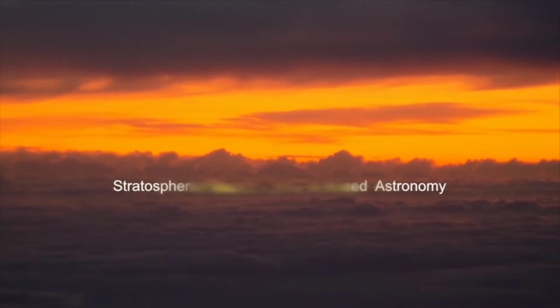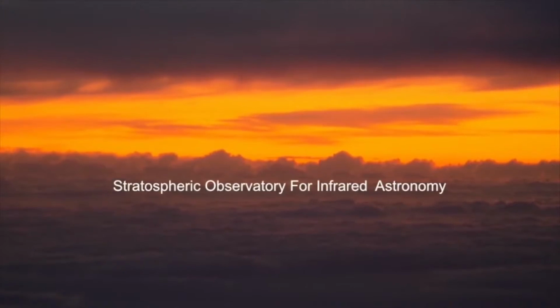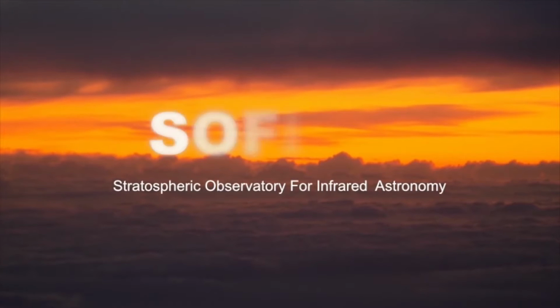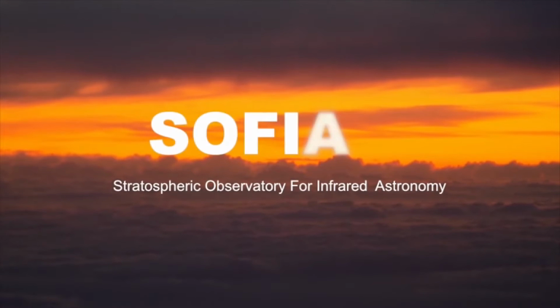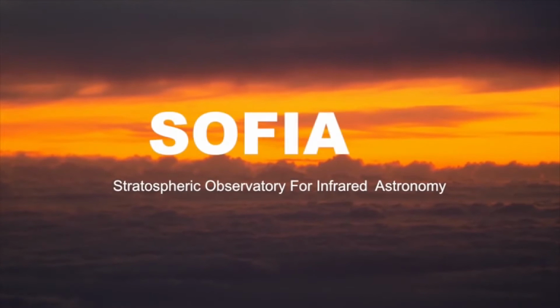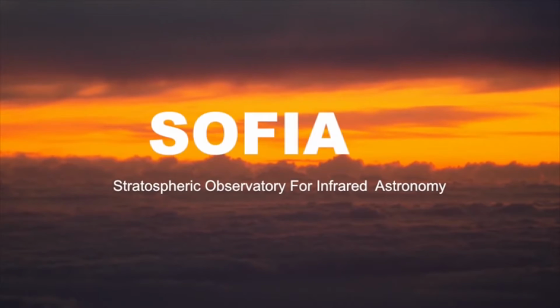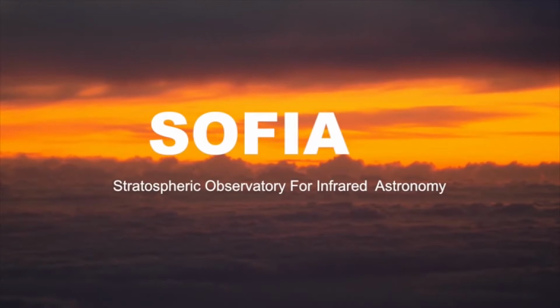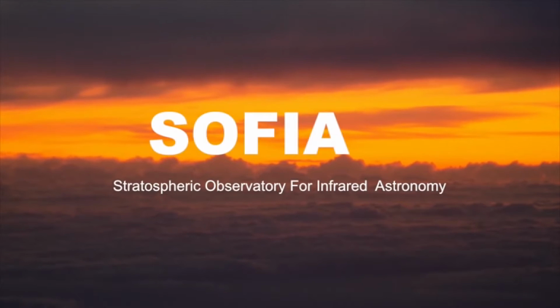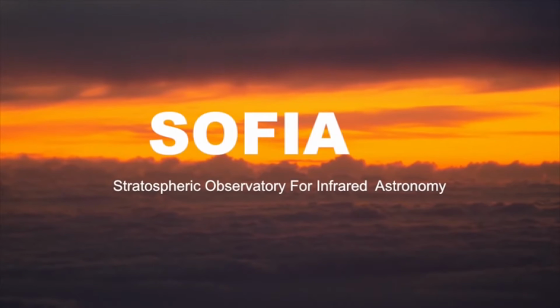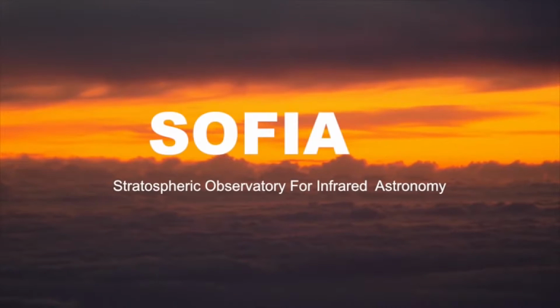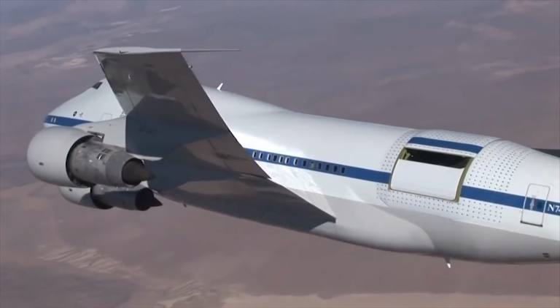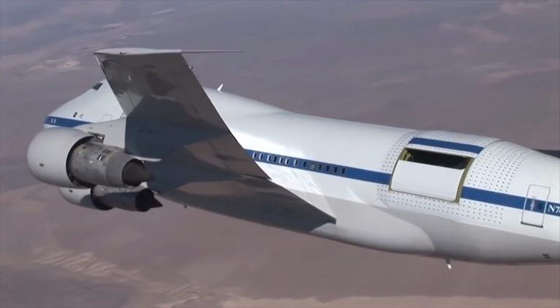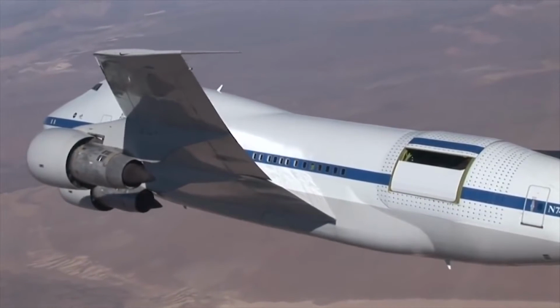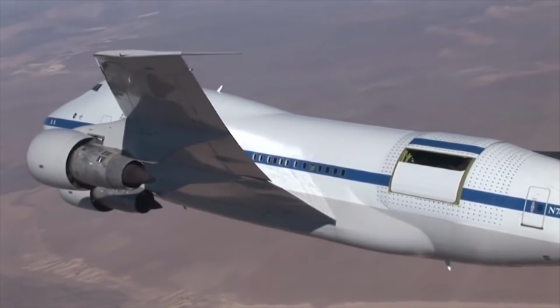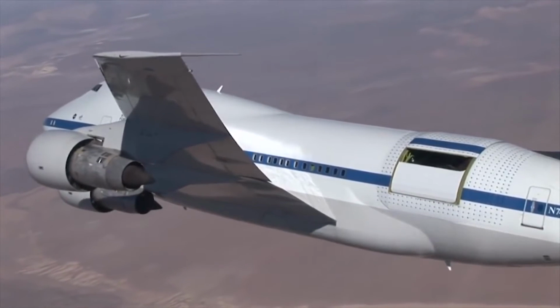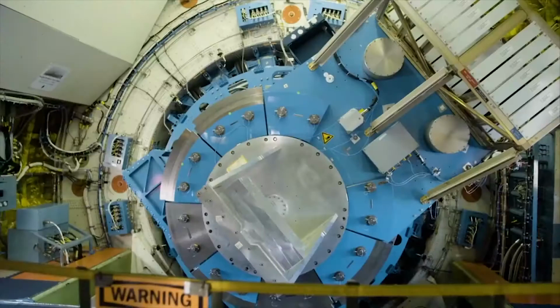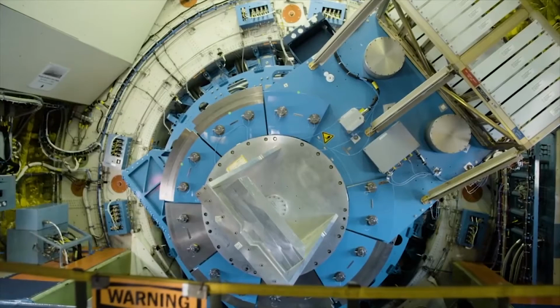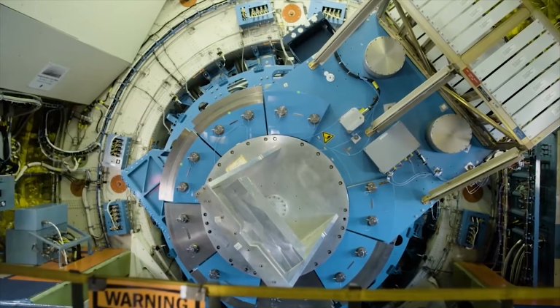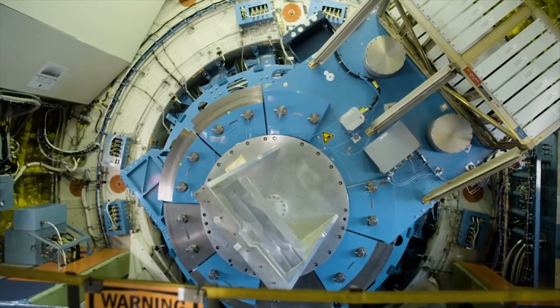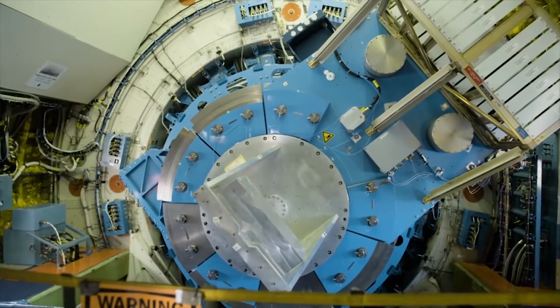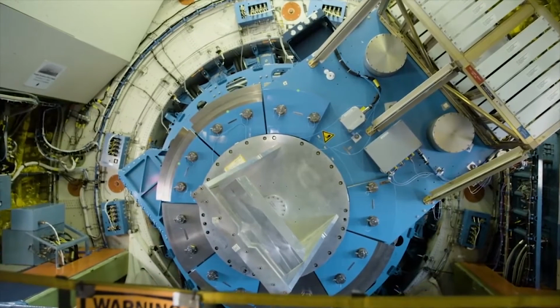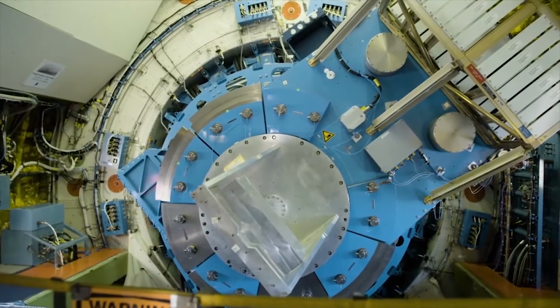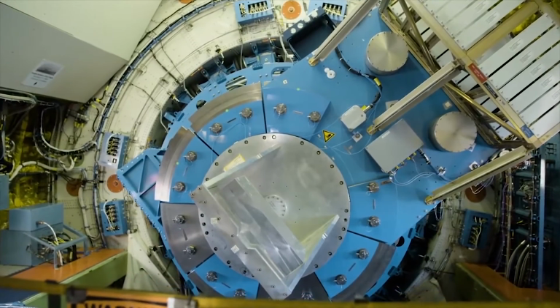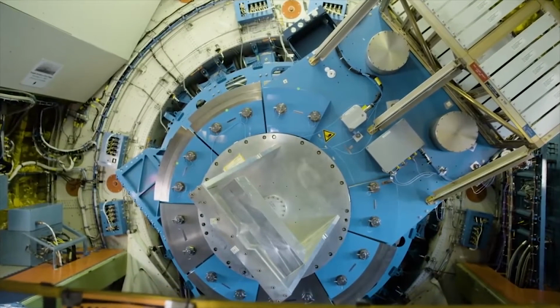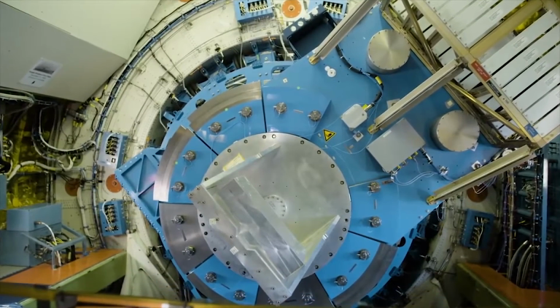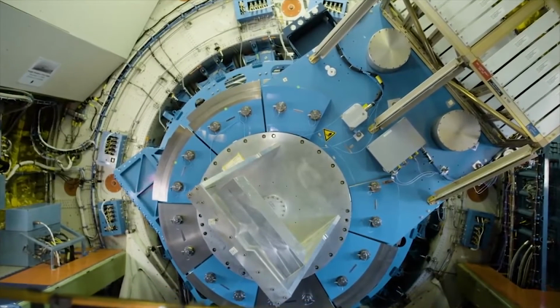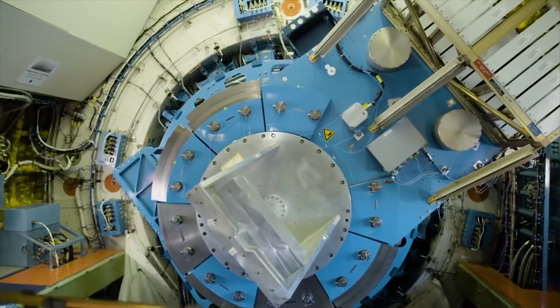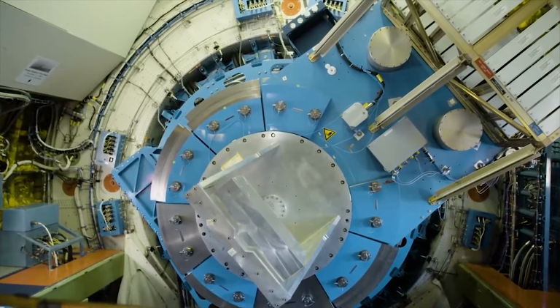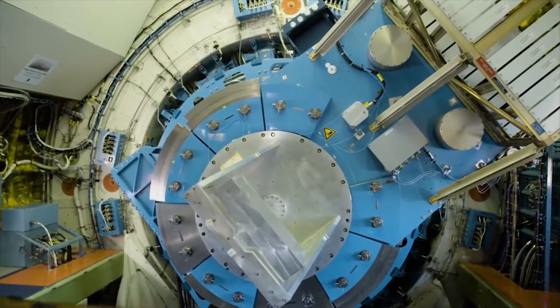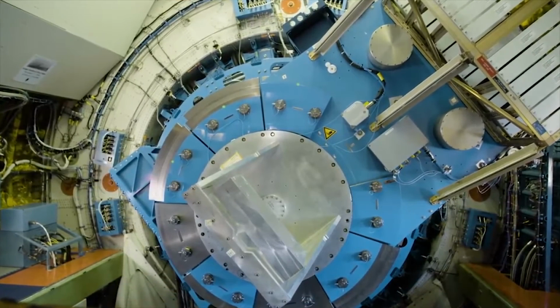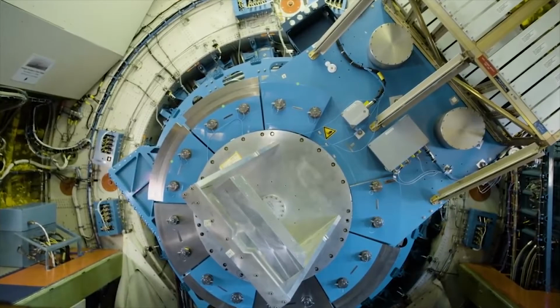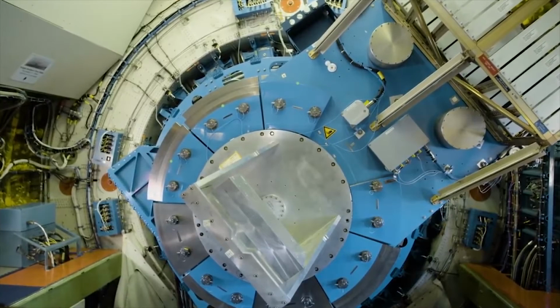The Stratospheric Observatory for Infrared Astronomy, which is the proper name for the souped-up Boeing 747SP, is equipped with a 9-foot far-infrared telescope capable of providing deep looks into space.